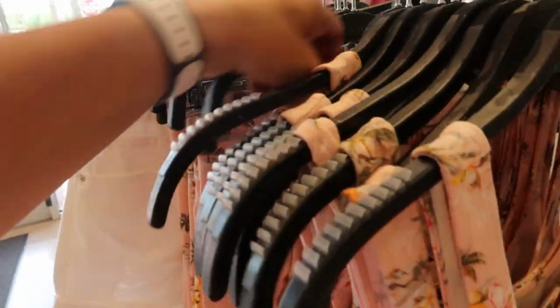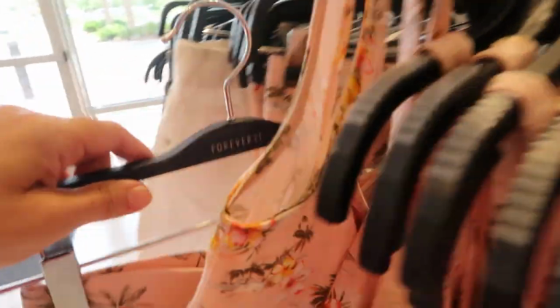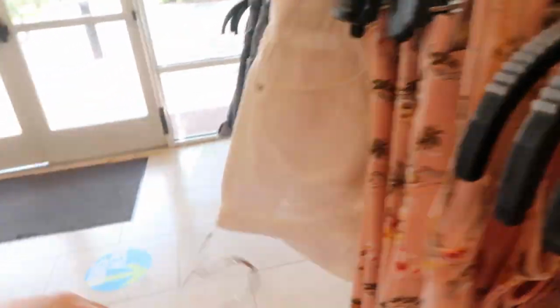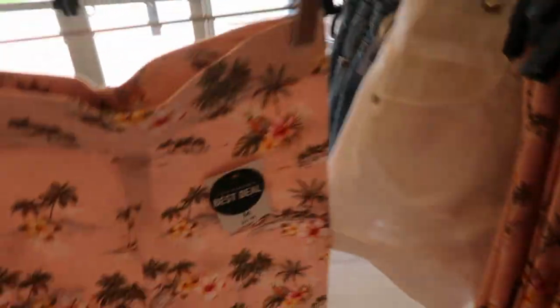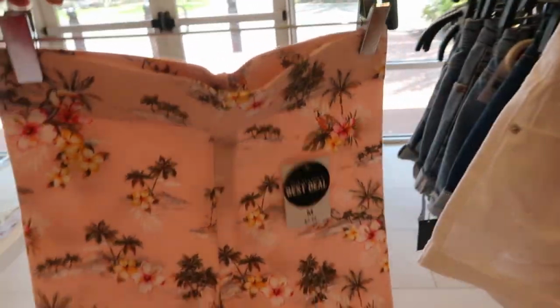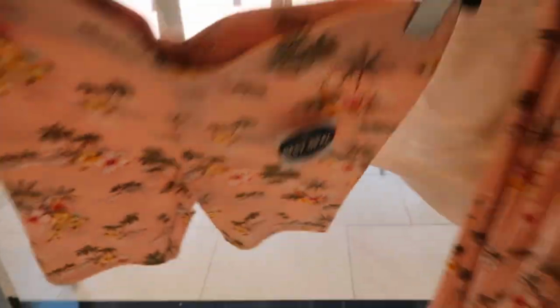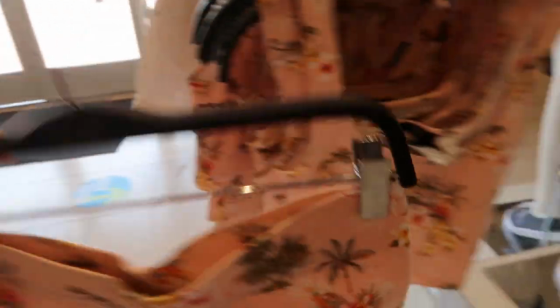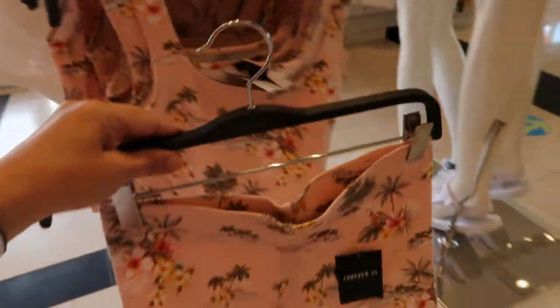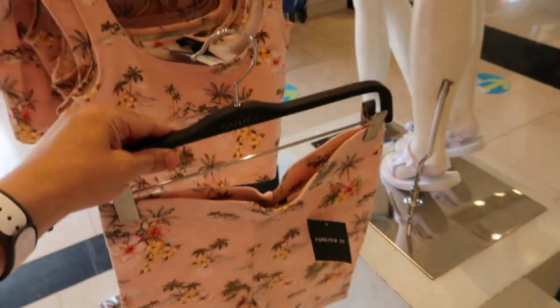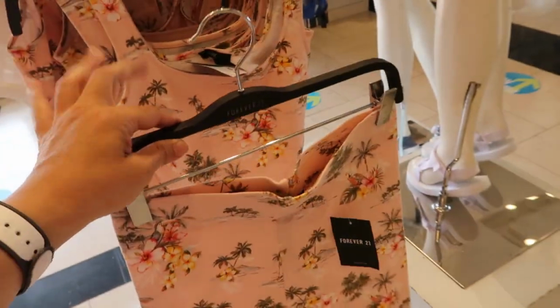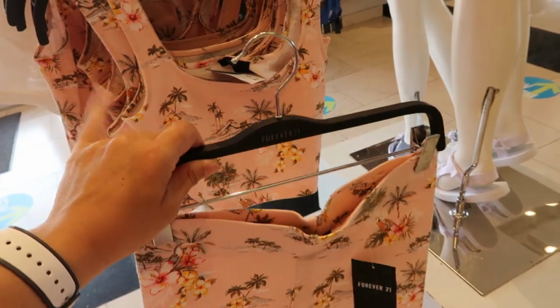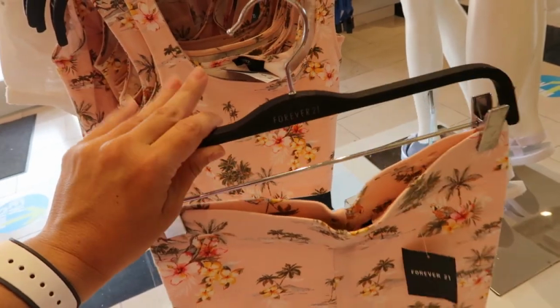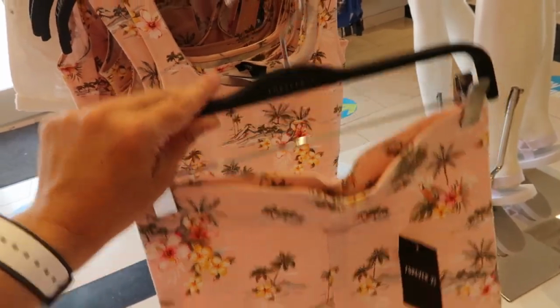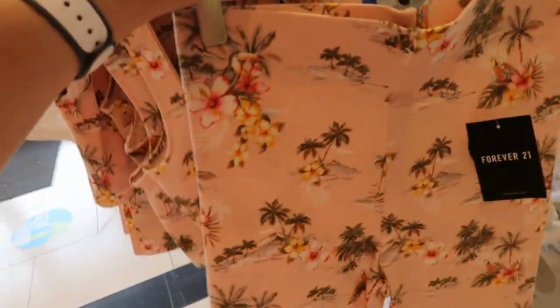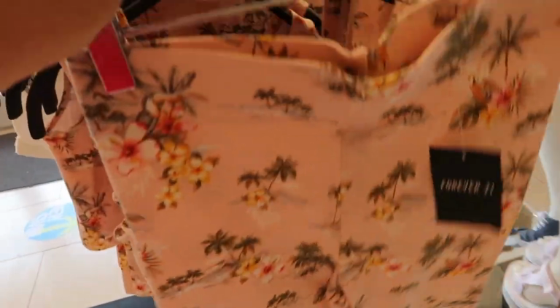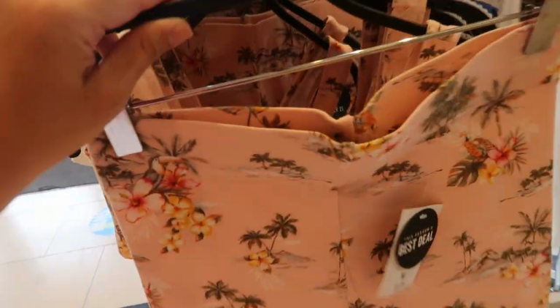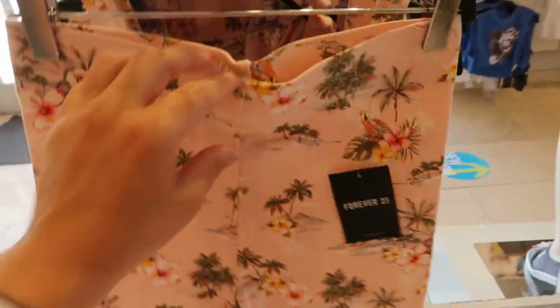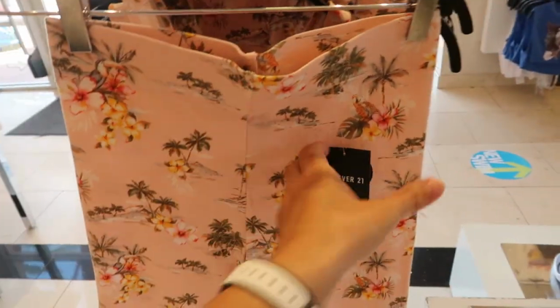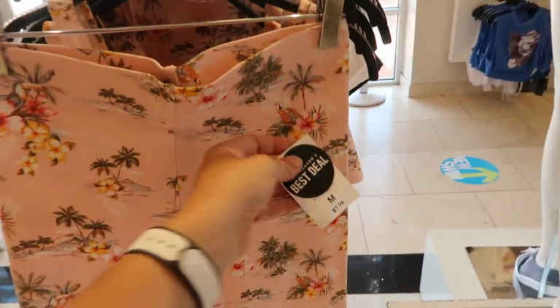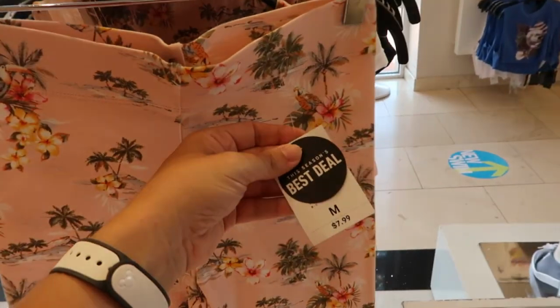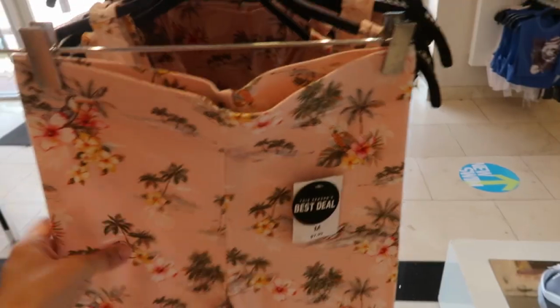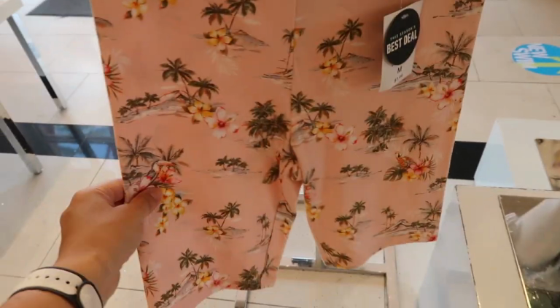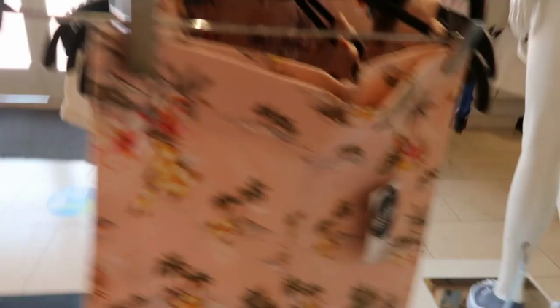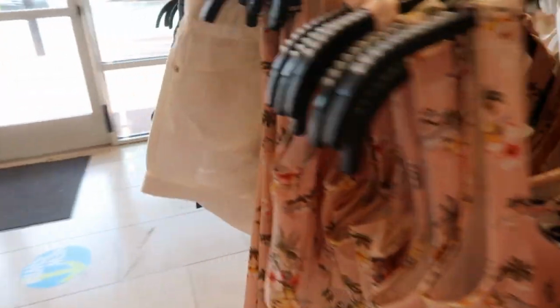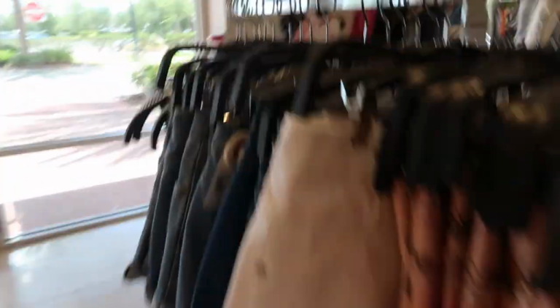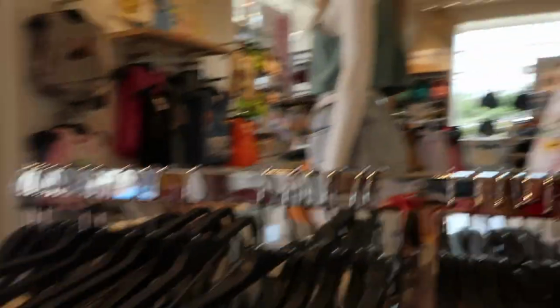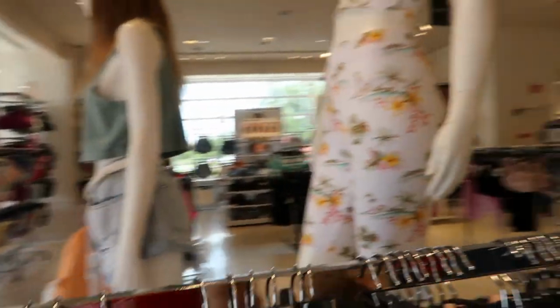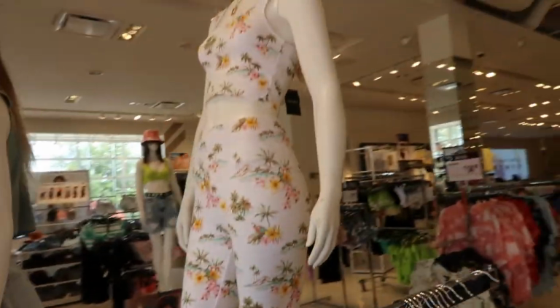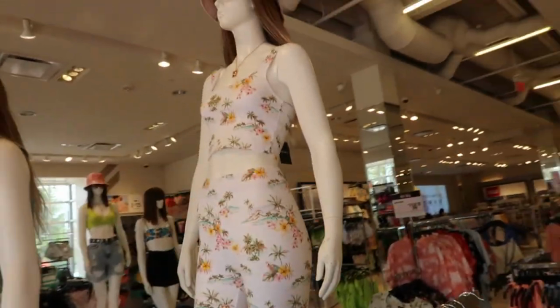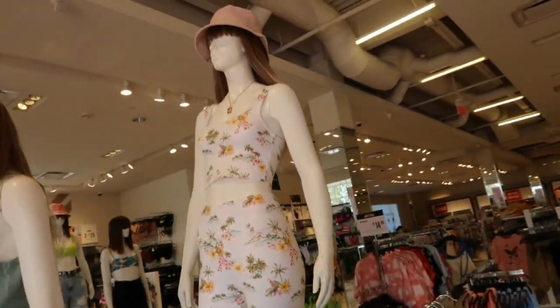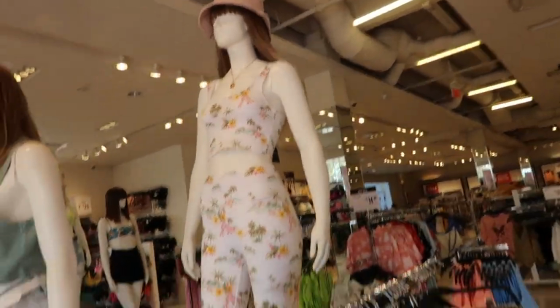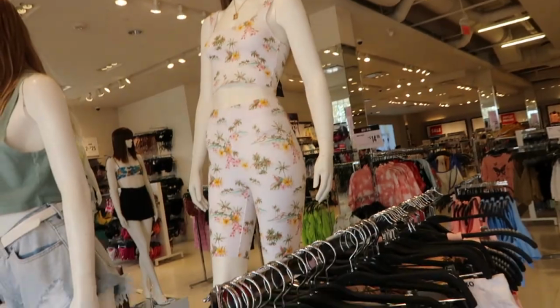The shorts — that looks so fun. You could do a white little zip-up terry hoodie if you don't want it too cropped — $7.99. Here's what it looks like on; I love that.